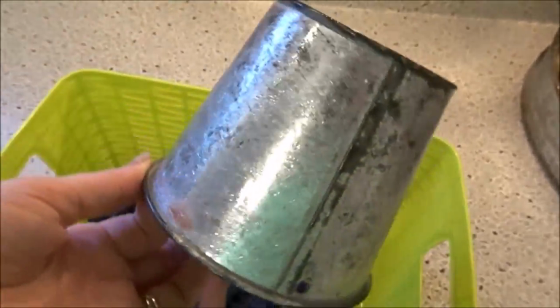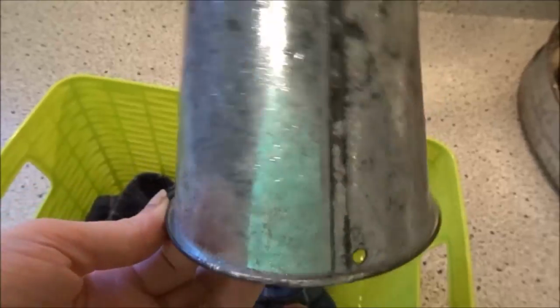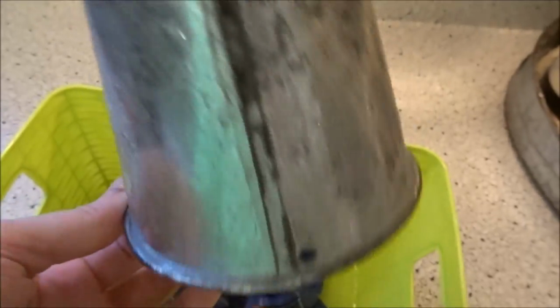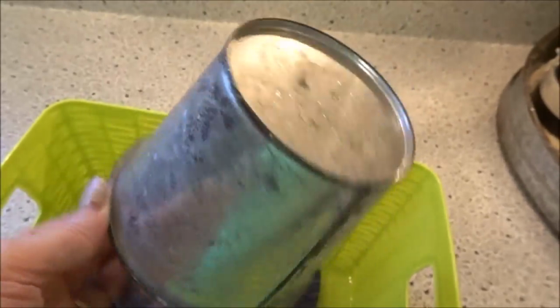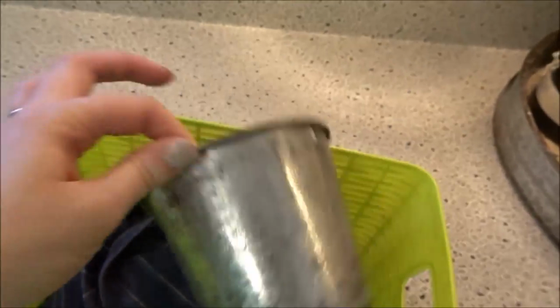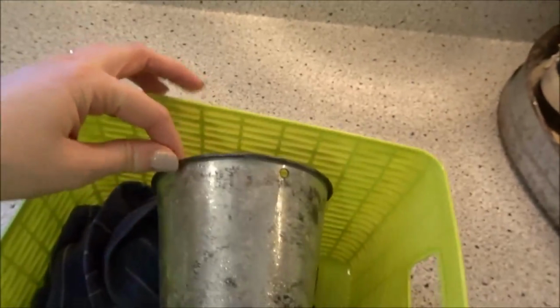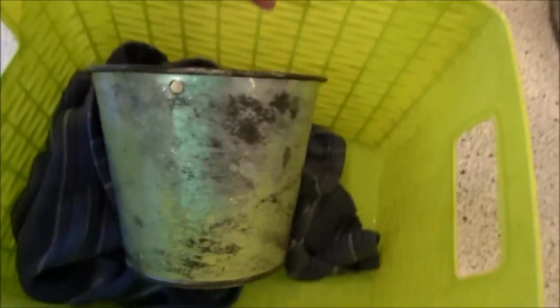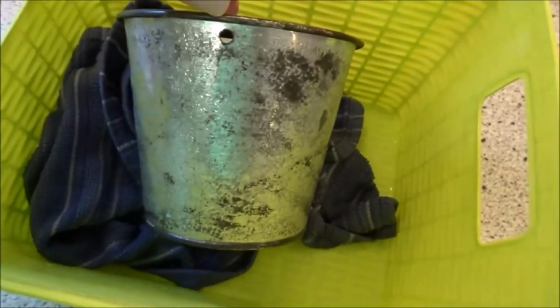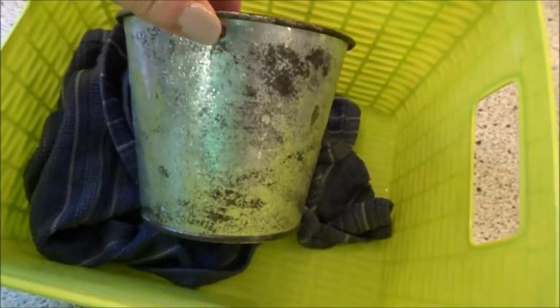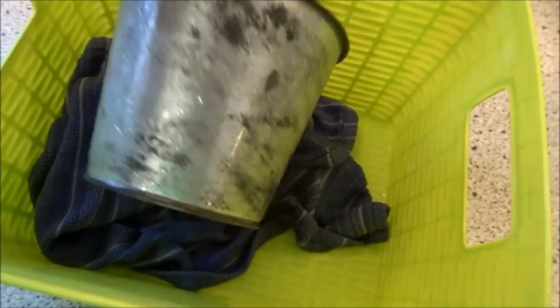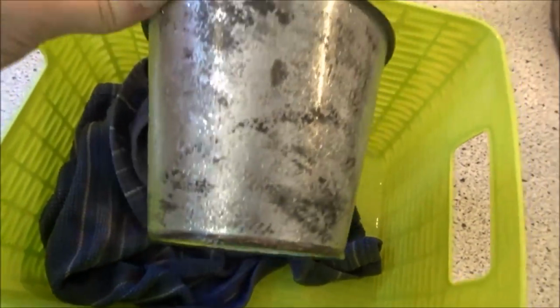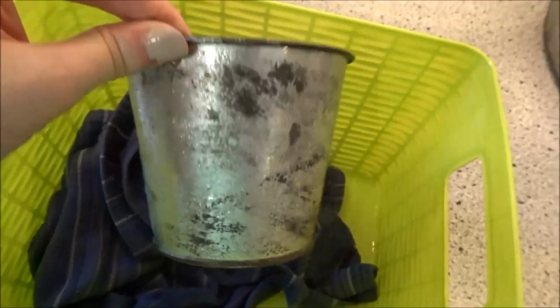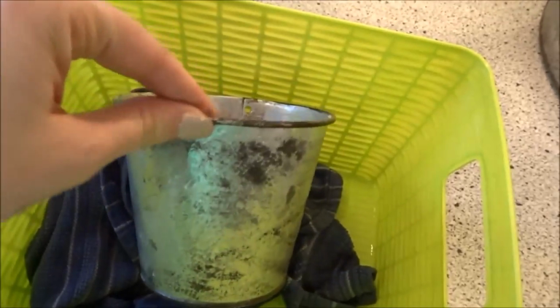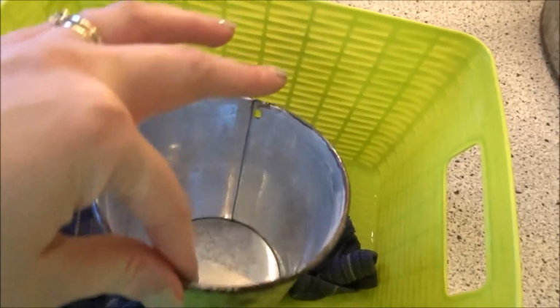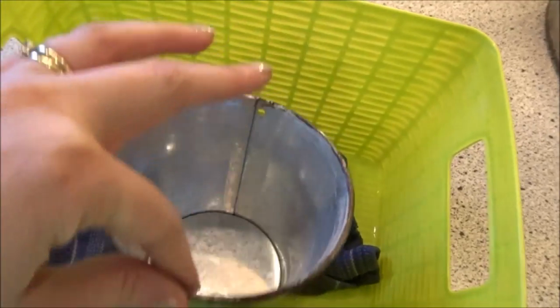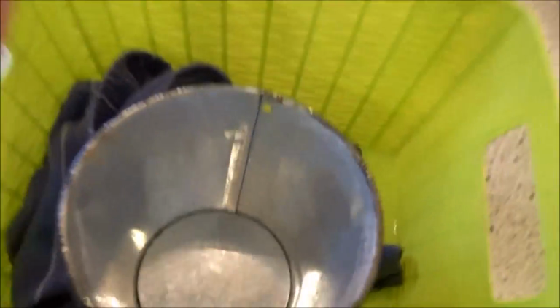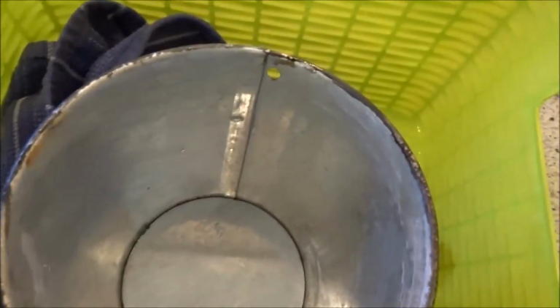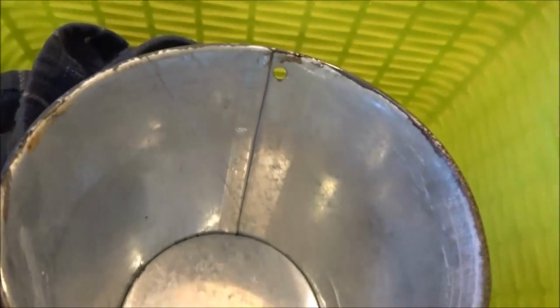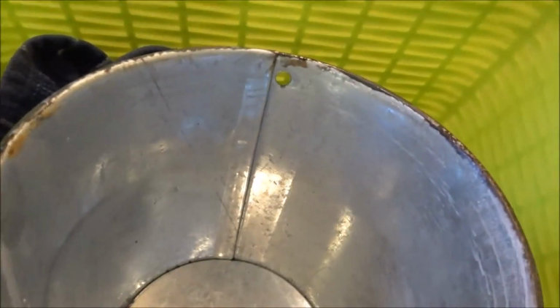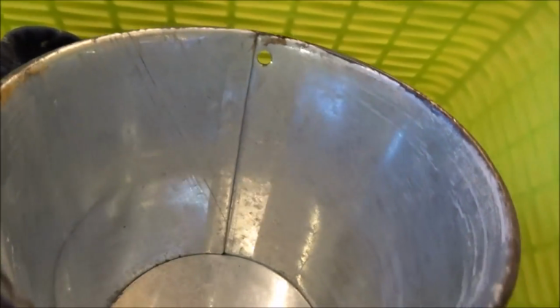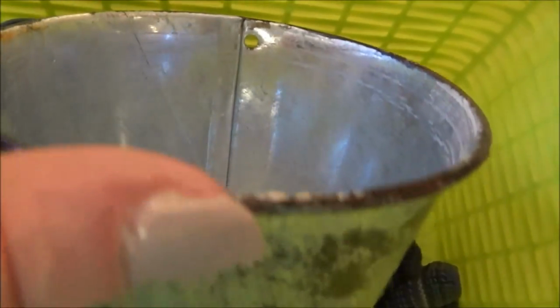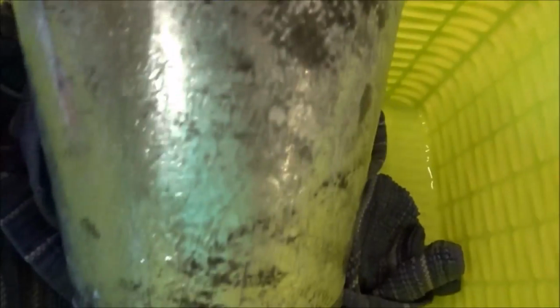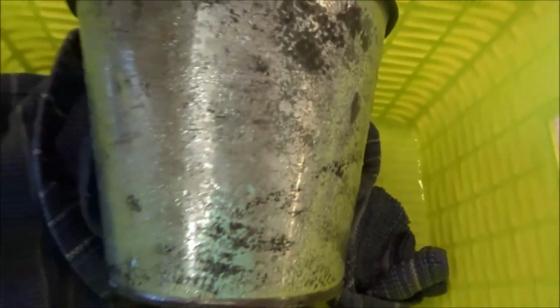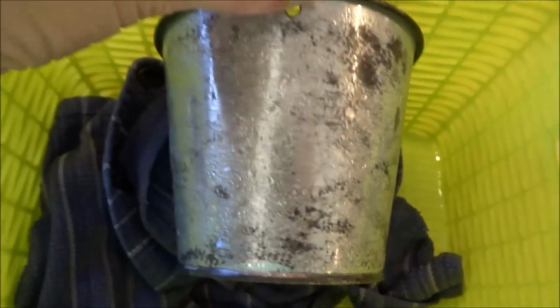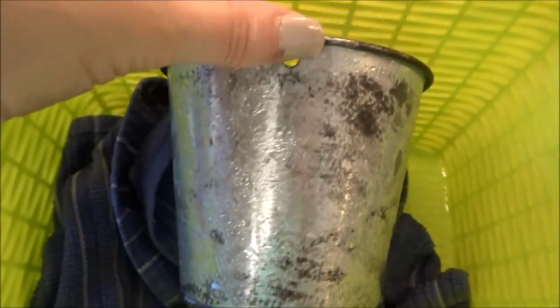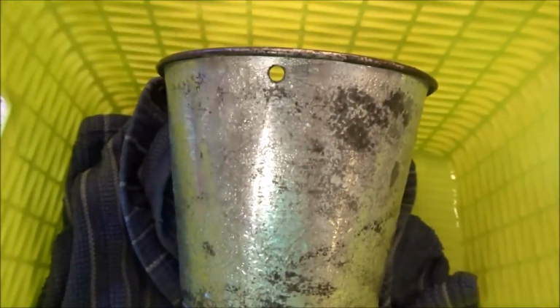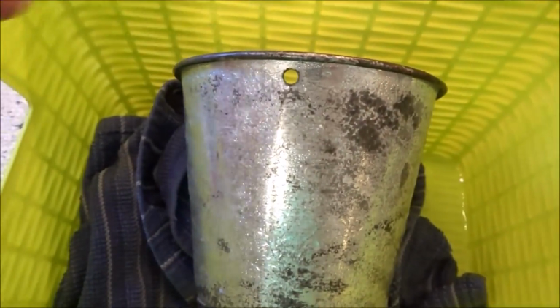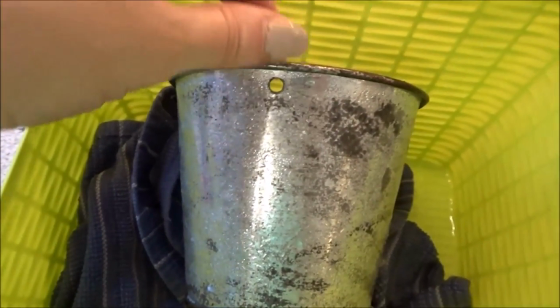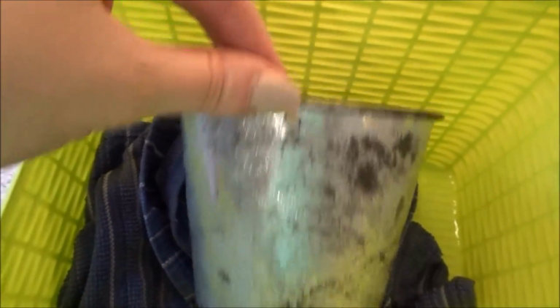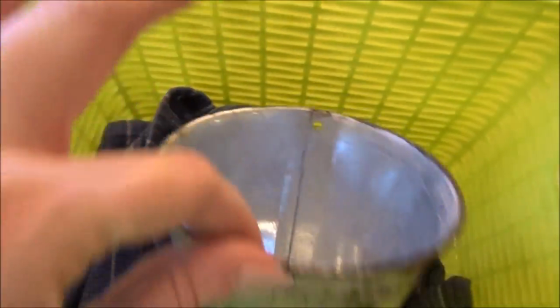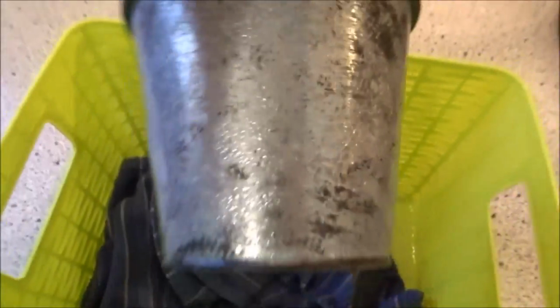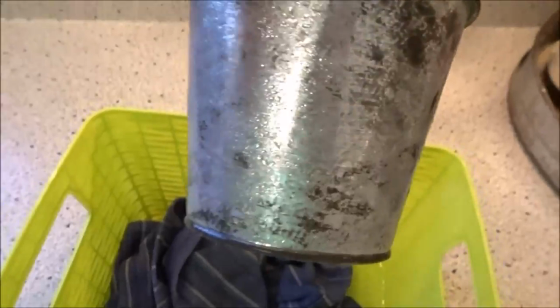So much better. This is definitely what I was going for, as opposed to that shiny metal. I'm going to wash it off — you can tell what it looked like before, and now this is what it looks like. I'm going to rinse it off and put my plants in there.